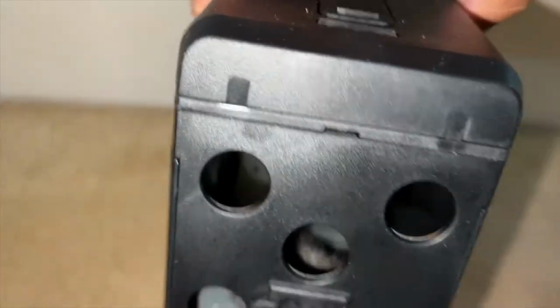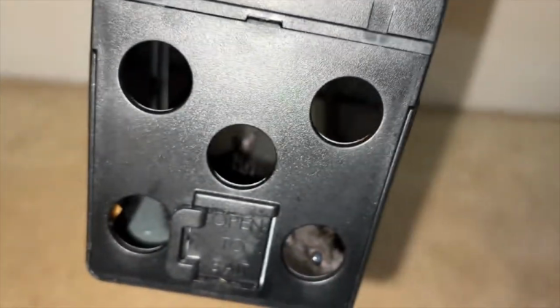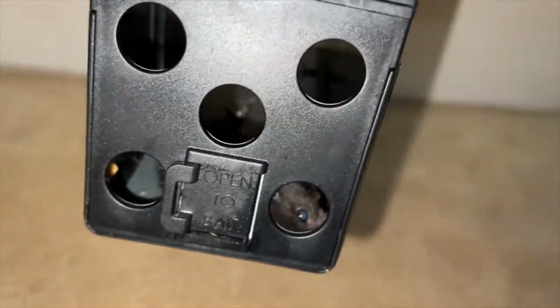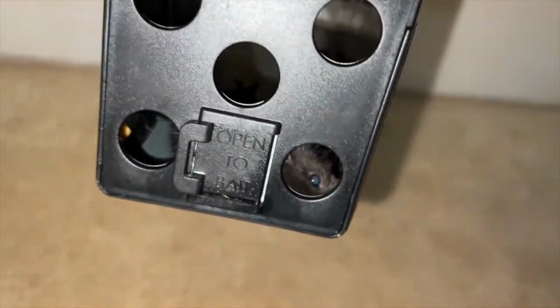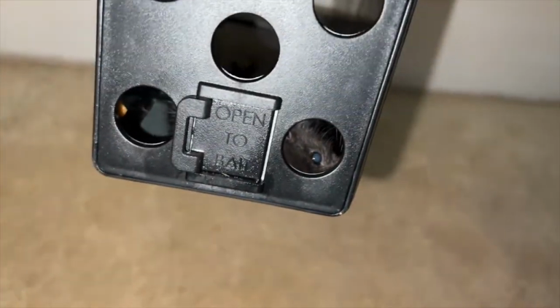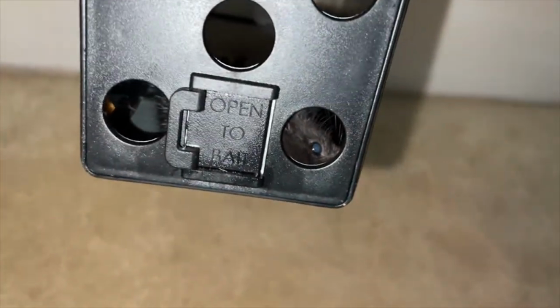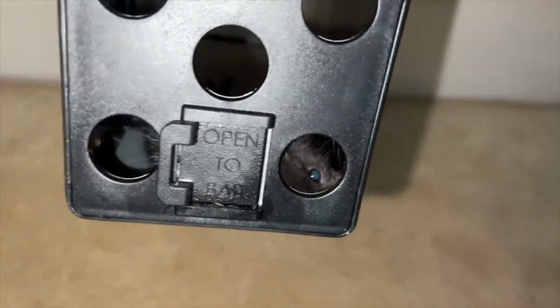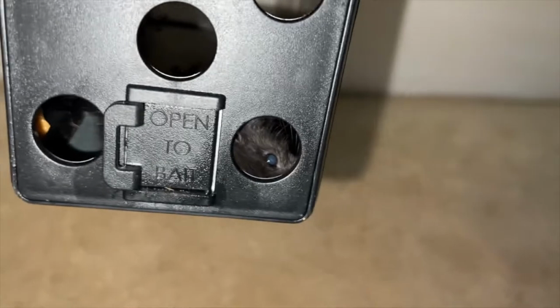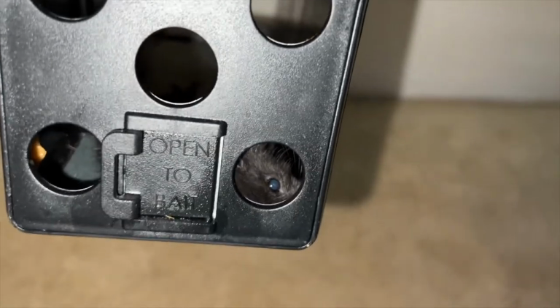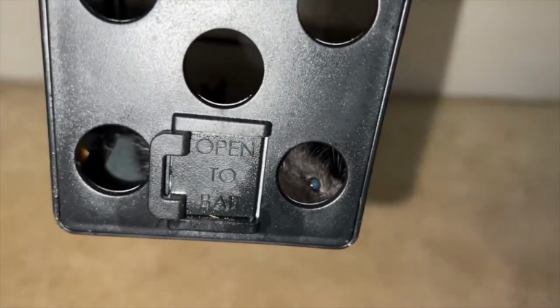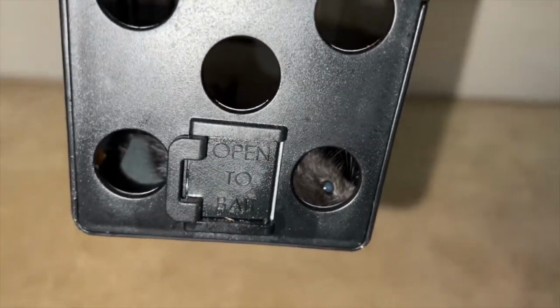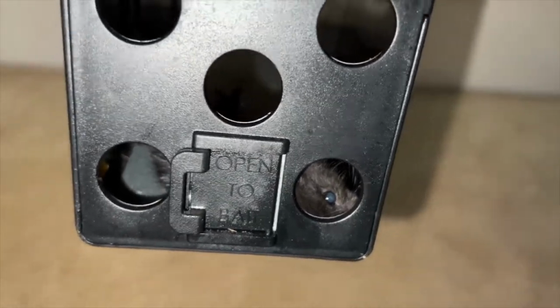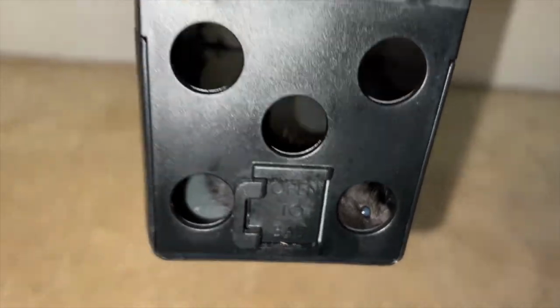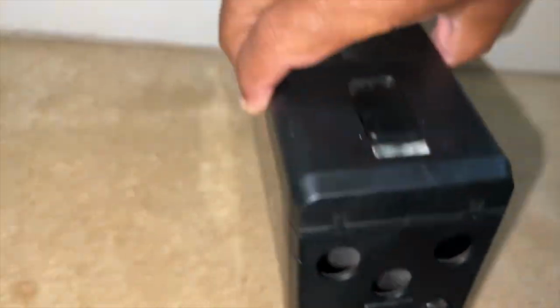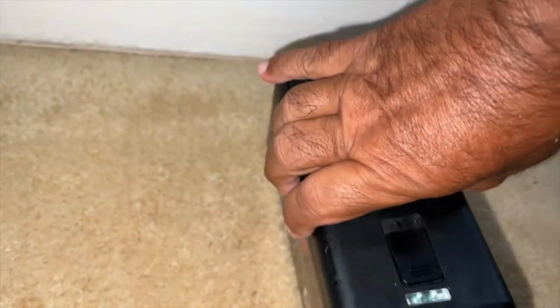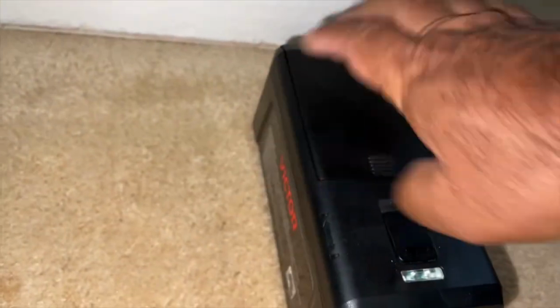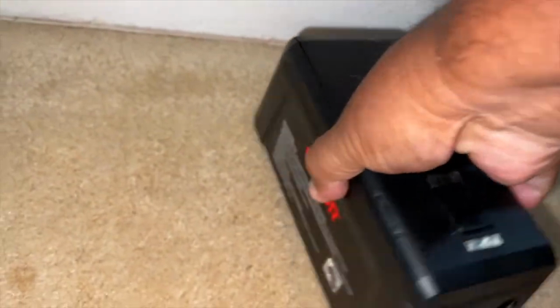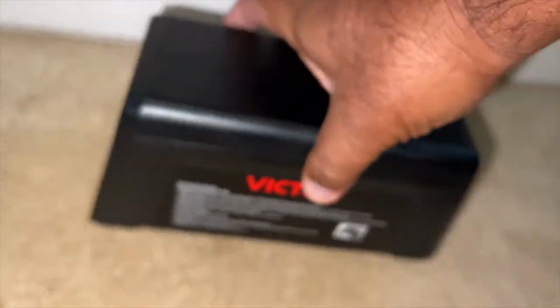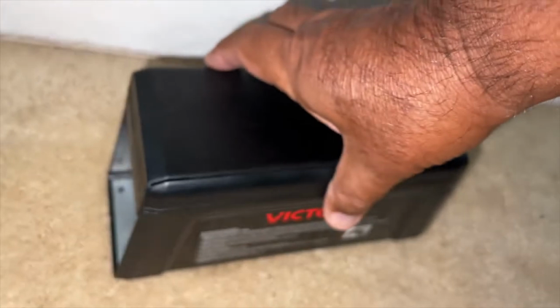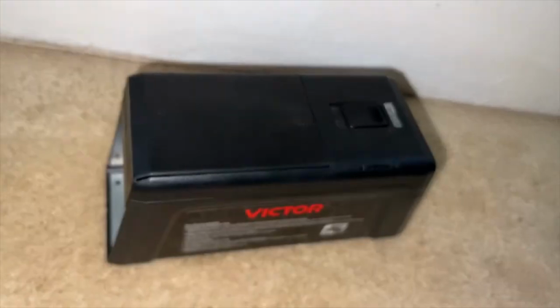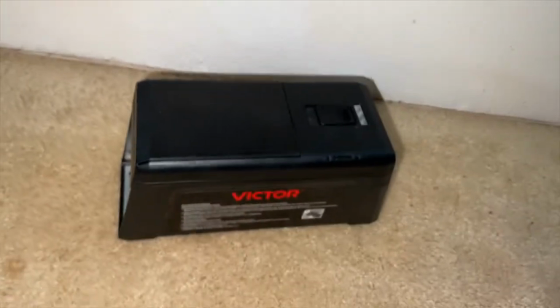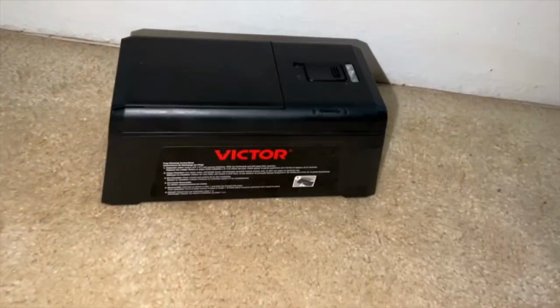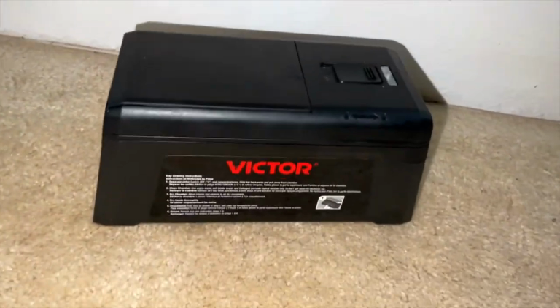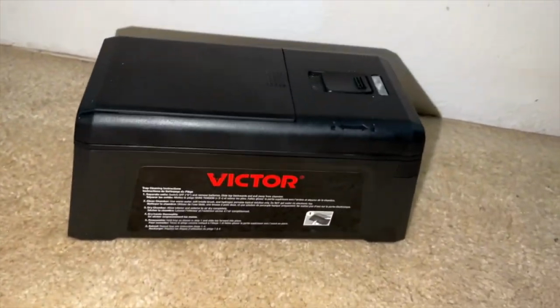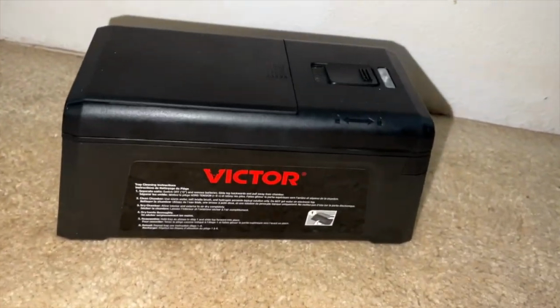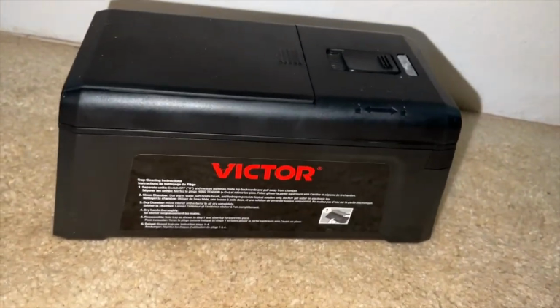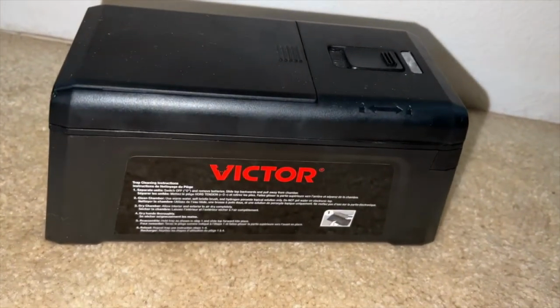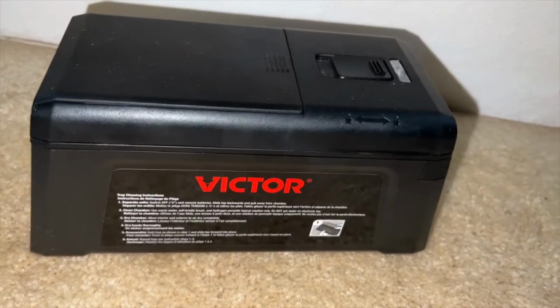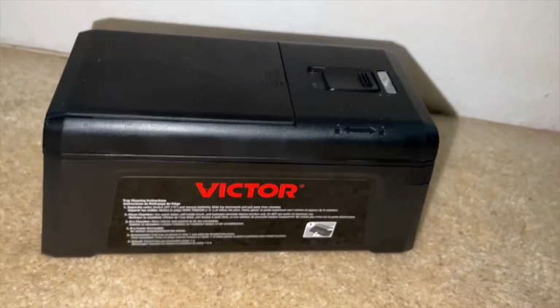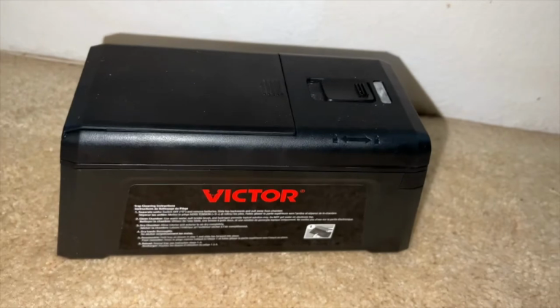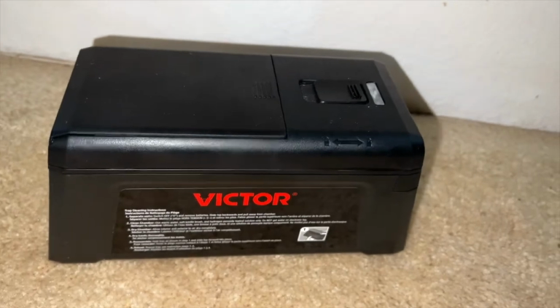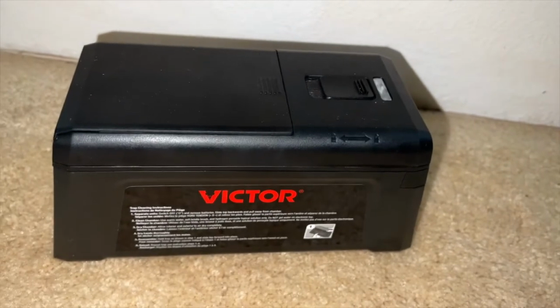You got your little peanut butter container there. Oh look at it, you can see the eyes looking back at you. You can use any type of electronic trap, but the Victor traps have been working very well for us.